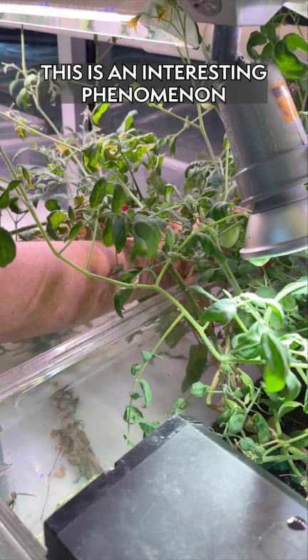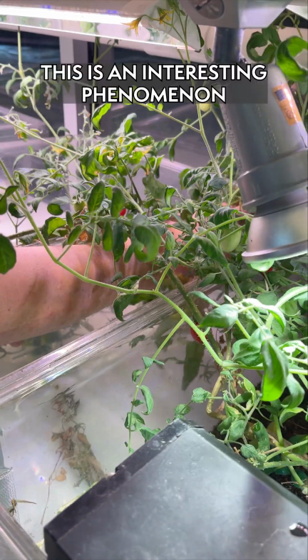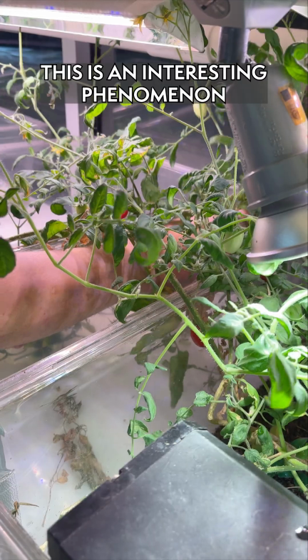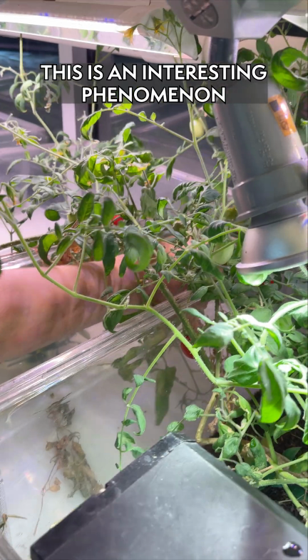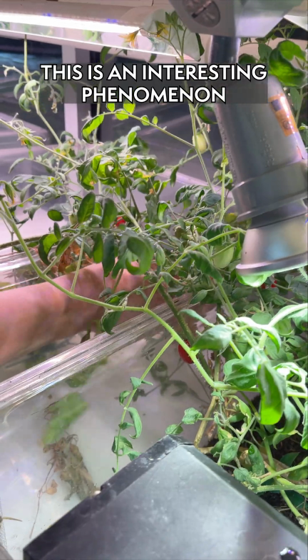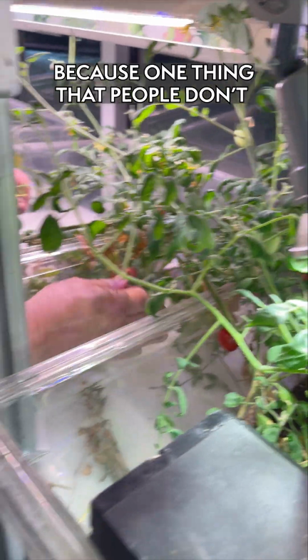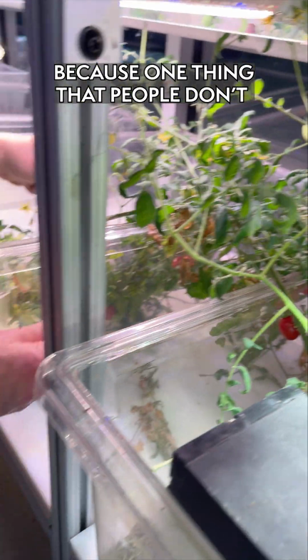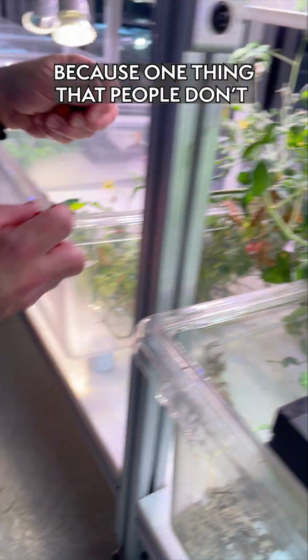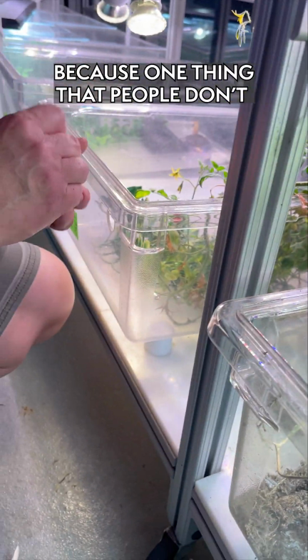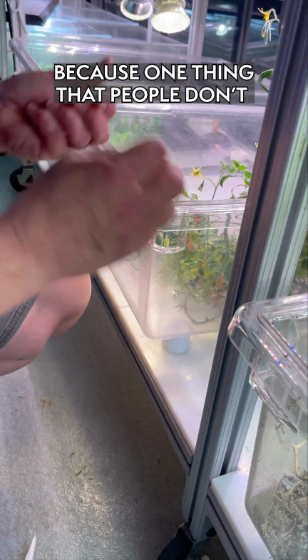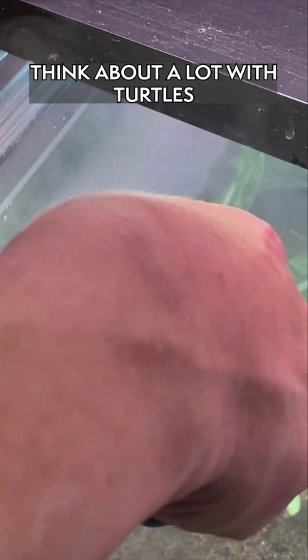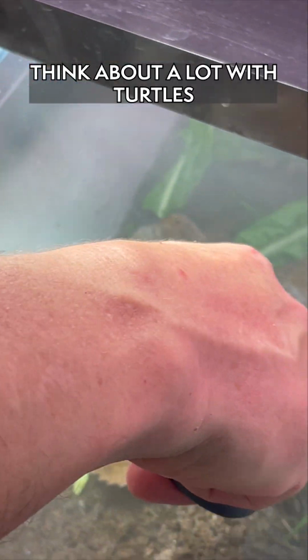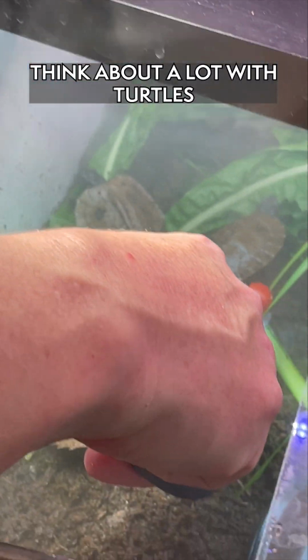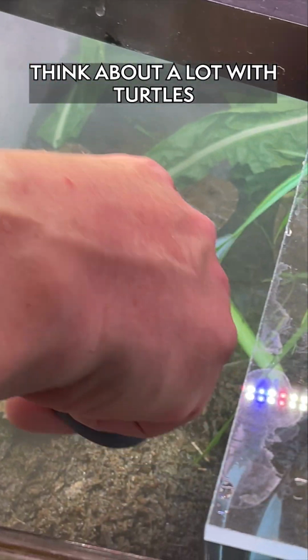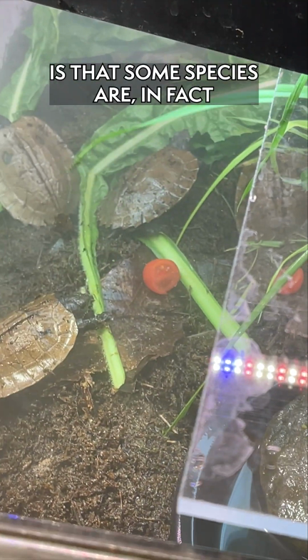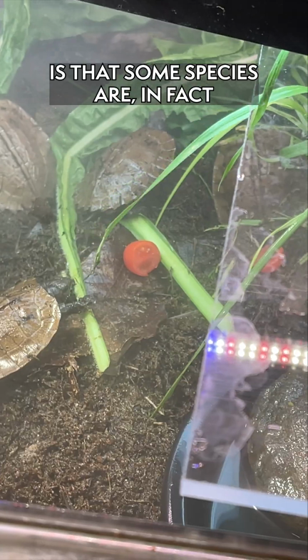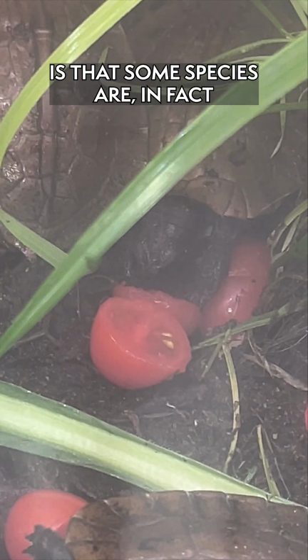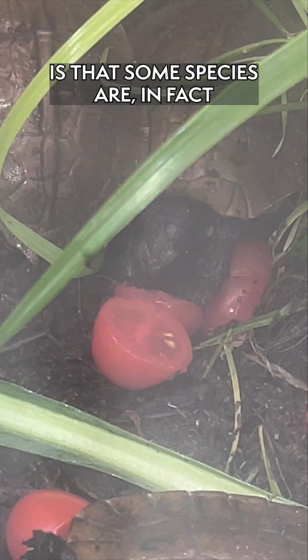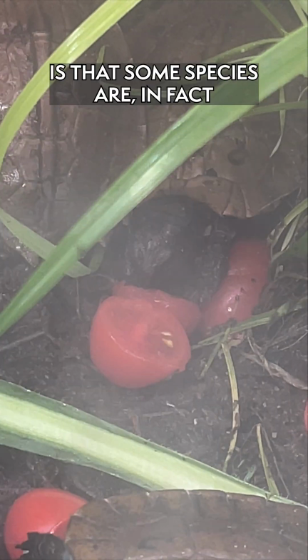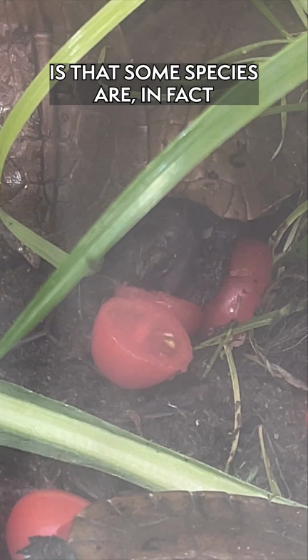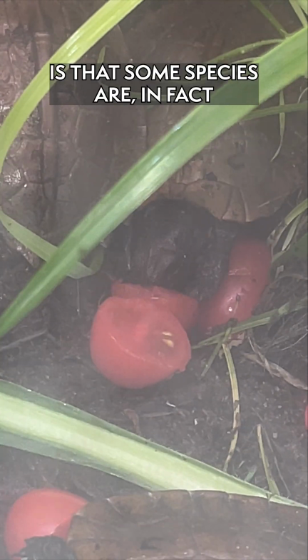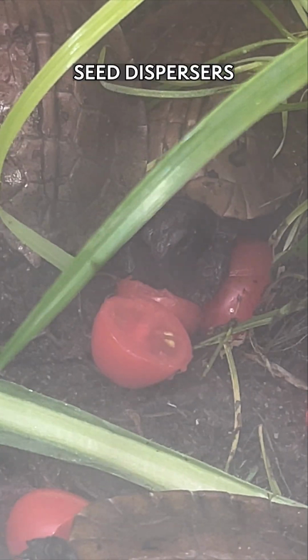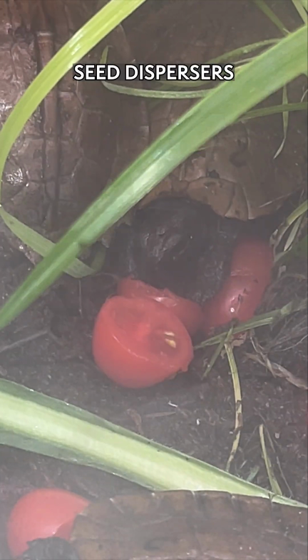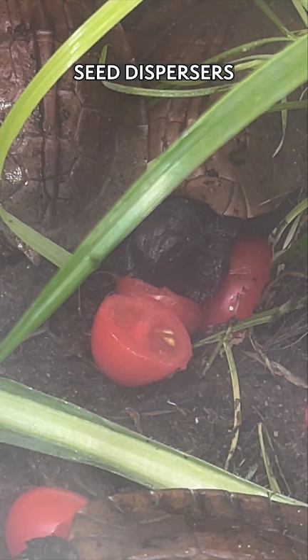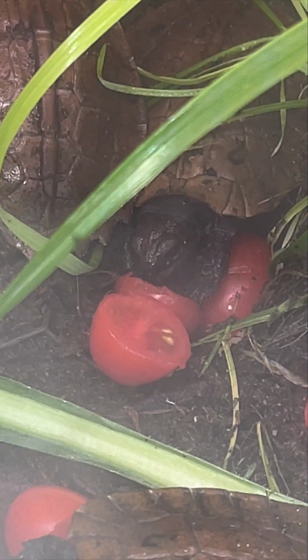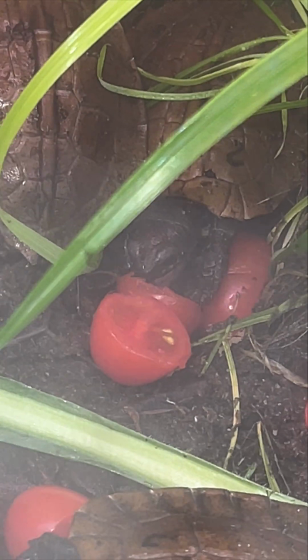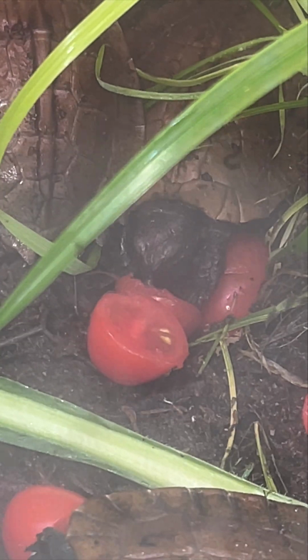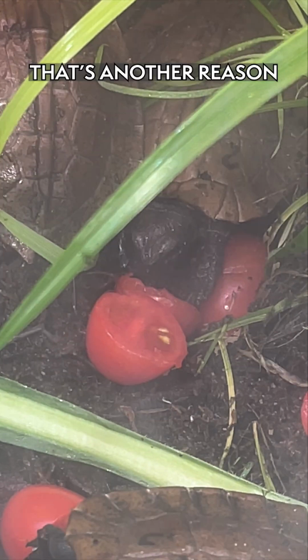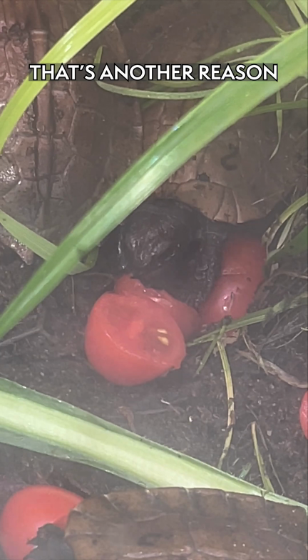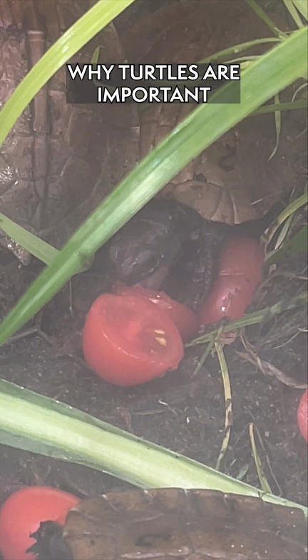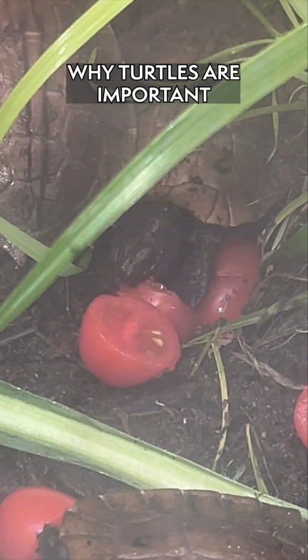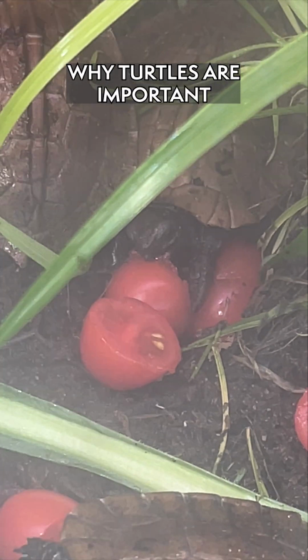This is an interesting phenomenon because one thing that people don't think about a lot with turtles is that some species are in fact seed dispersers. It's another reason why turtles are important.